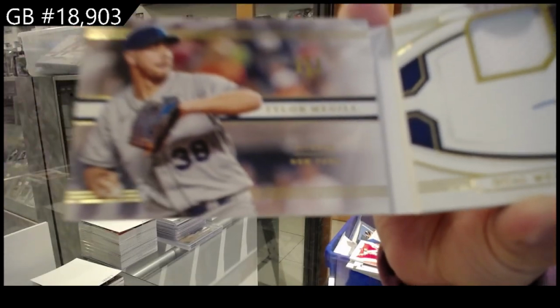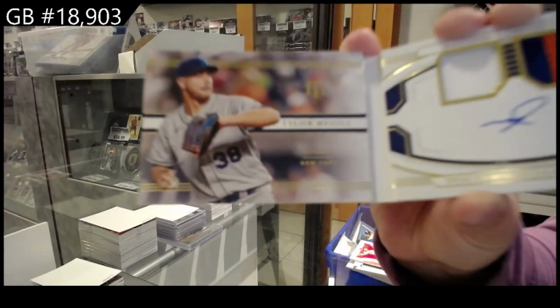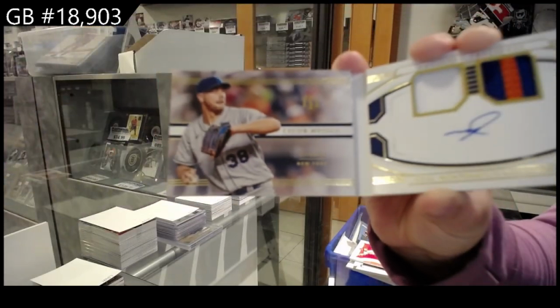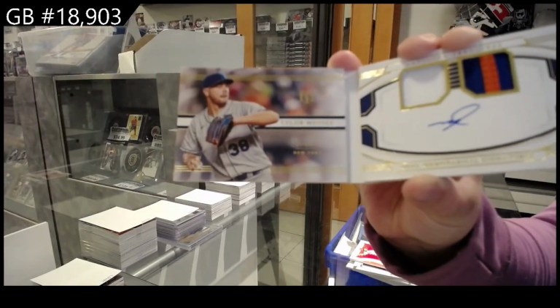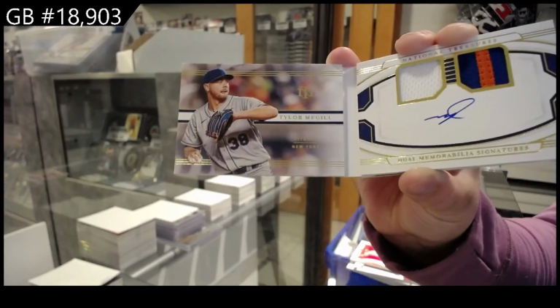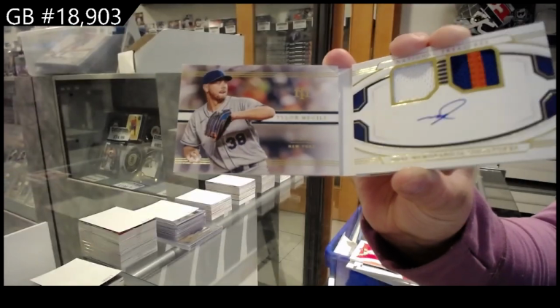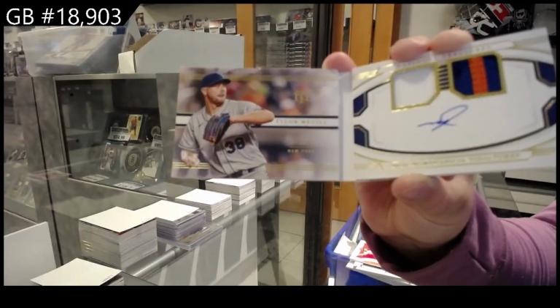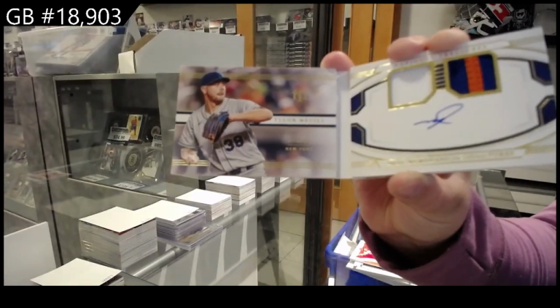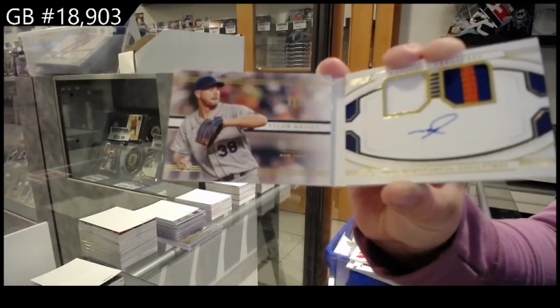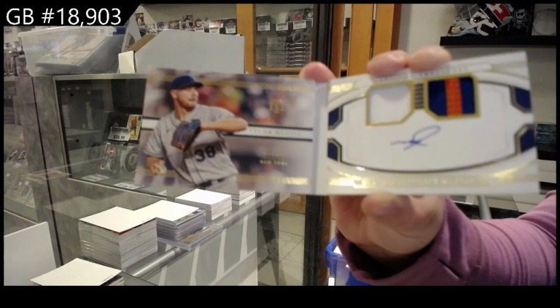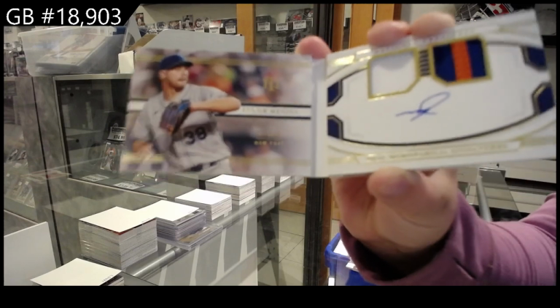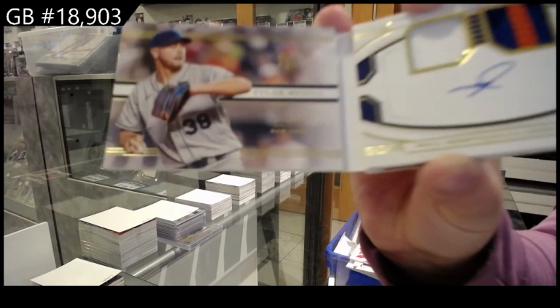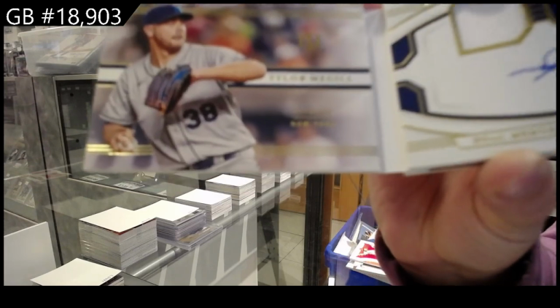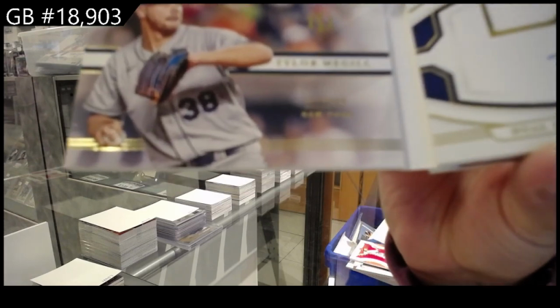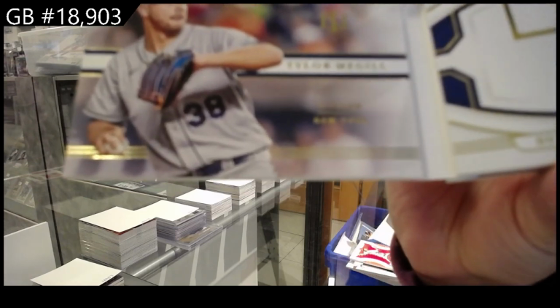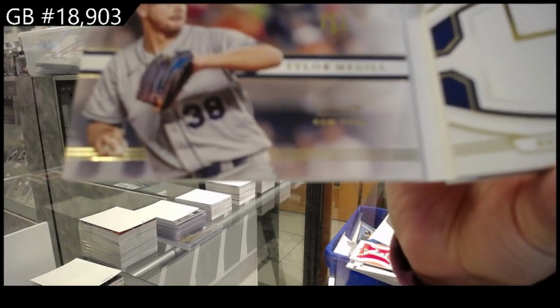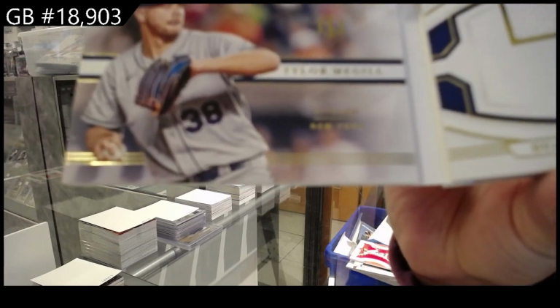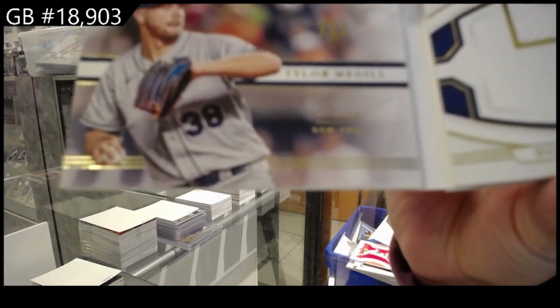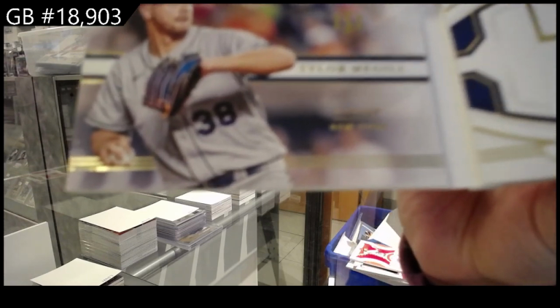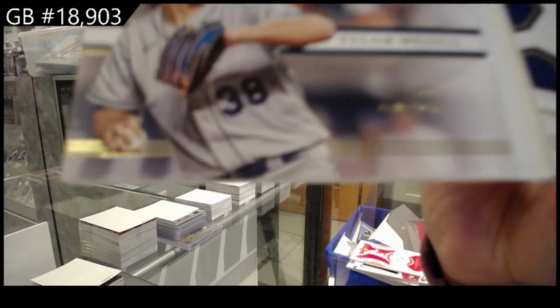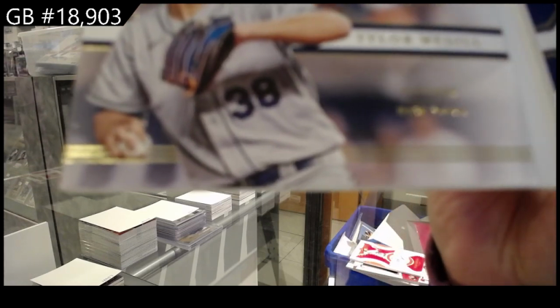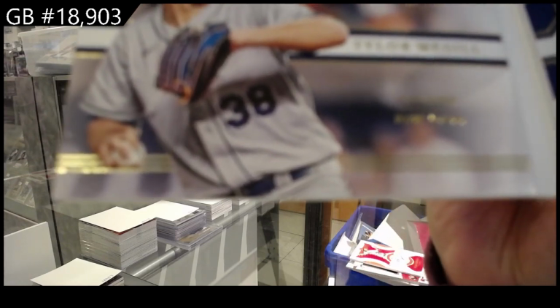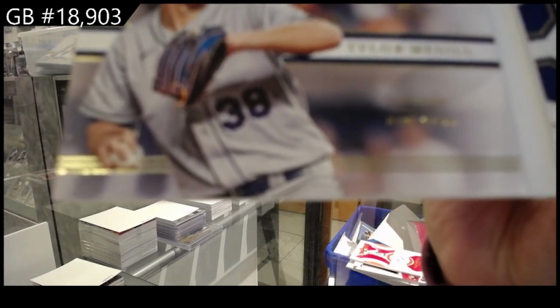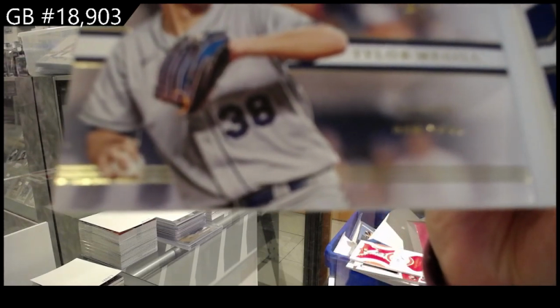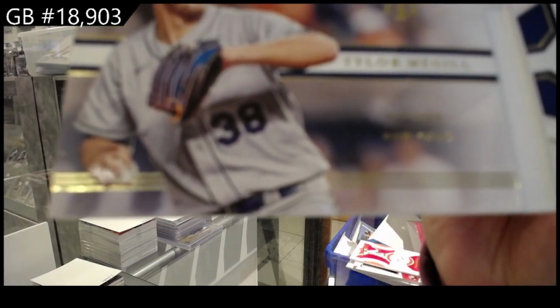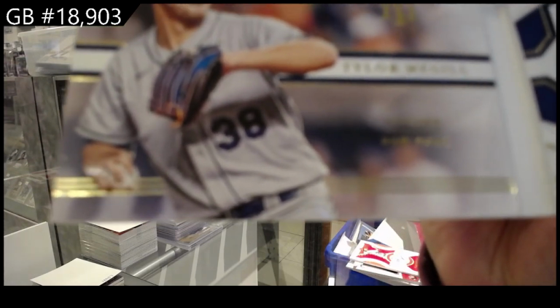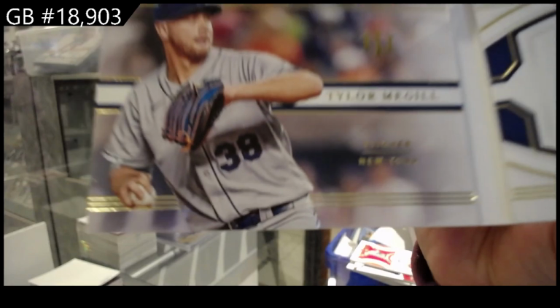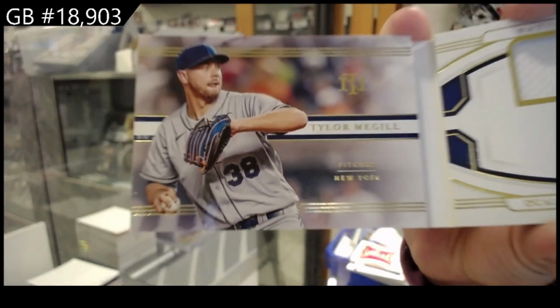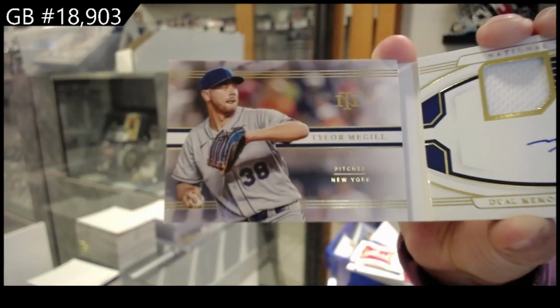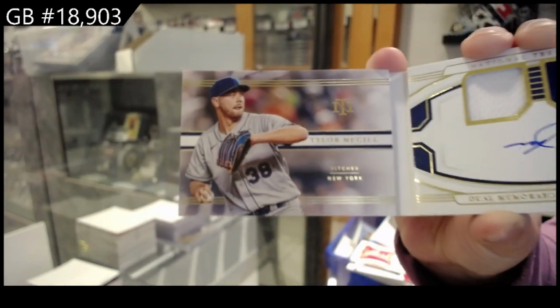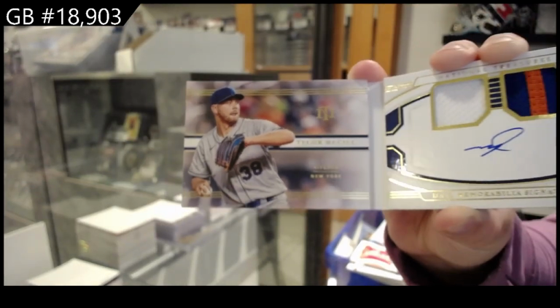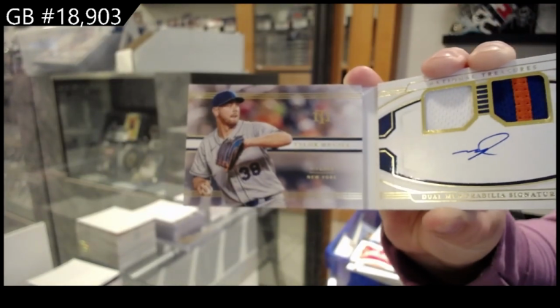I said the Yankees for the previous two New York players. Obviously, I'm now realizing that the colors can be very similar. So if it was Mets, it will go to the correct team.